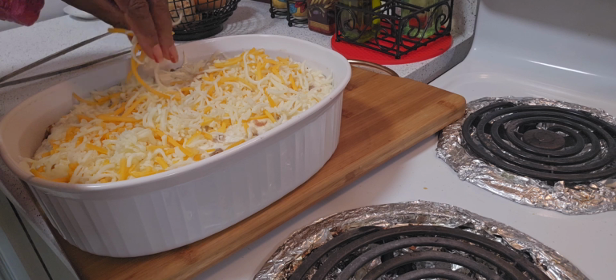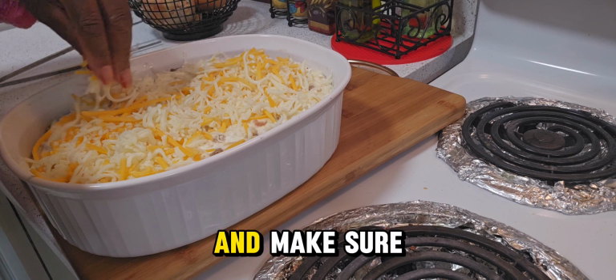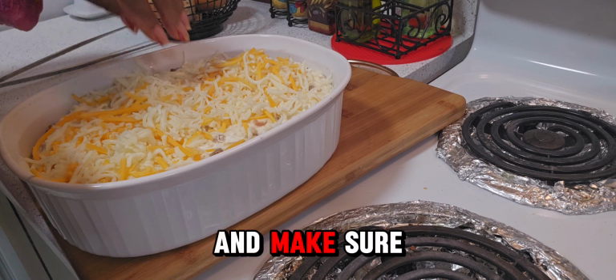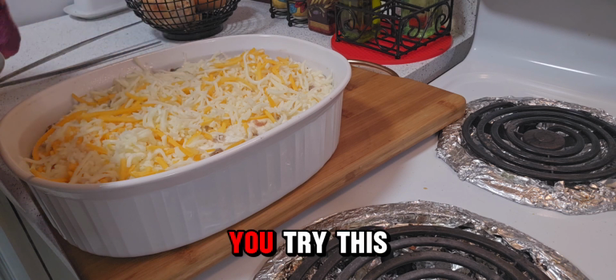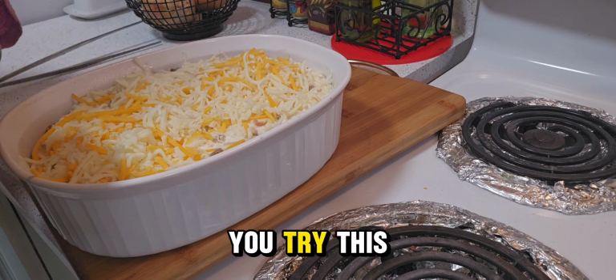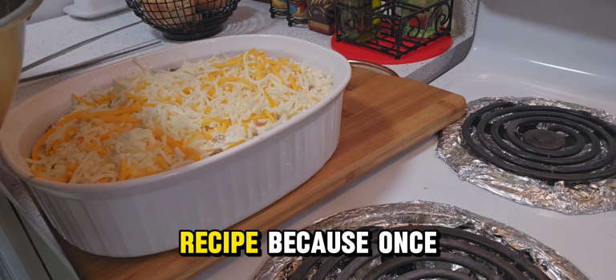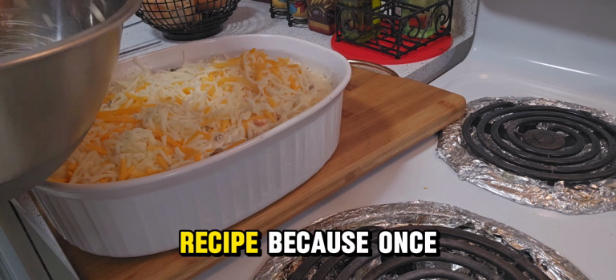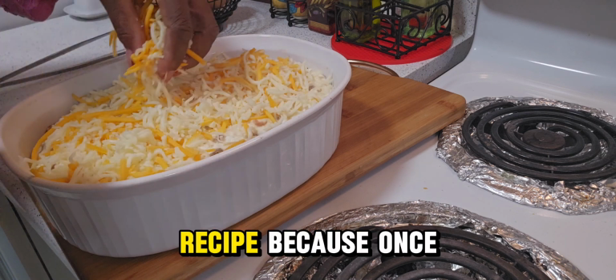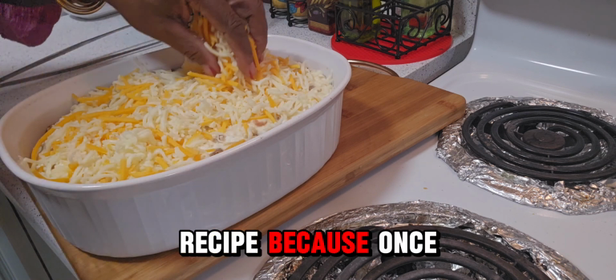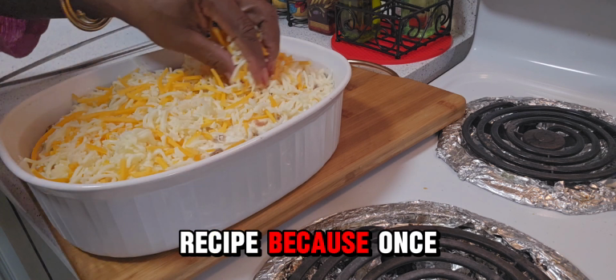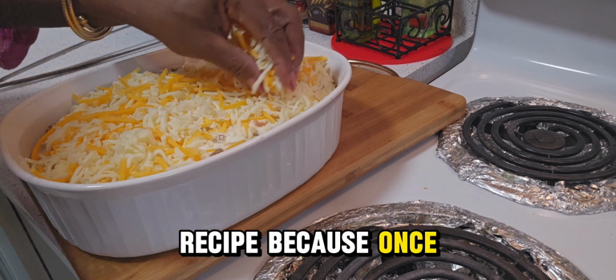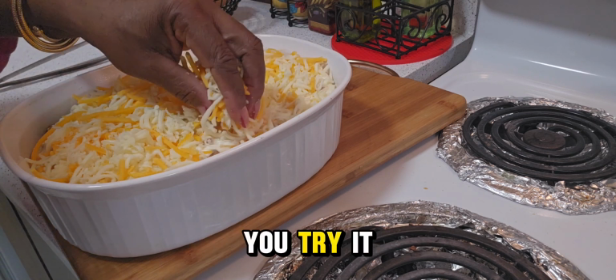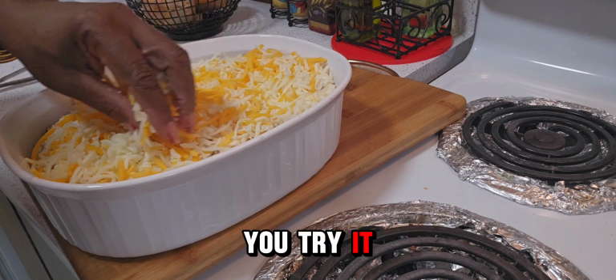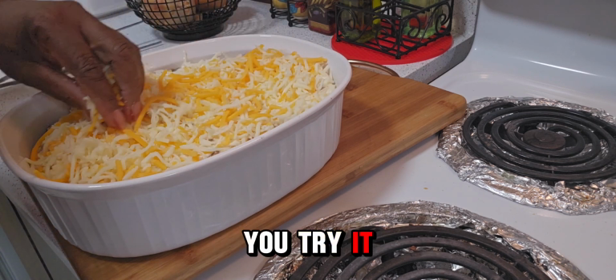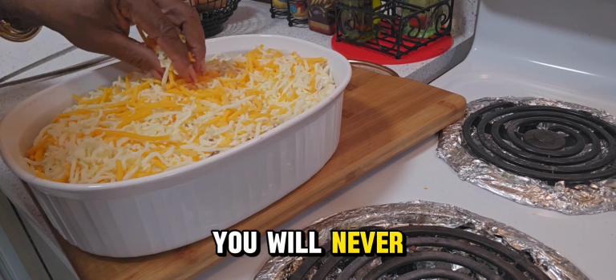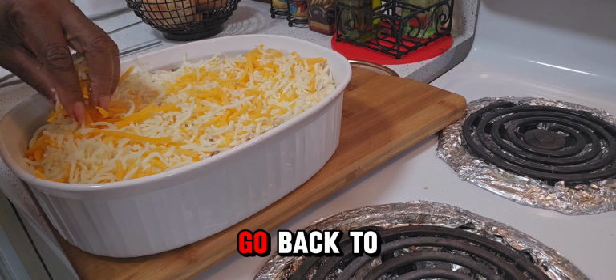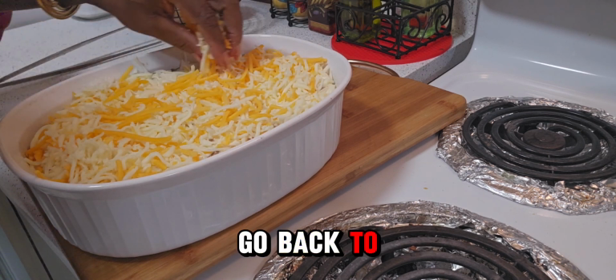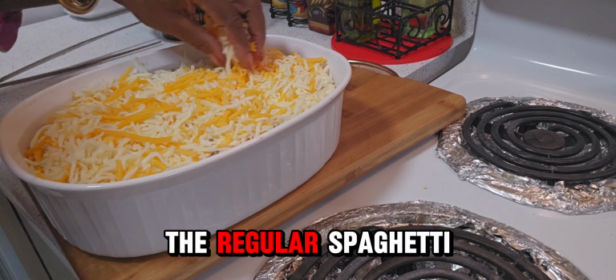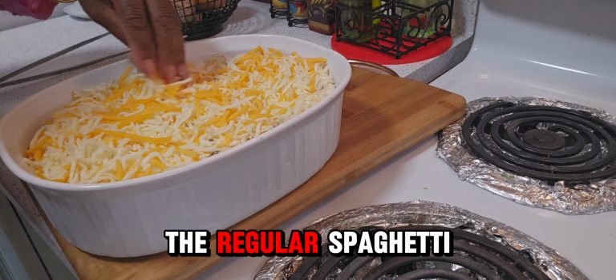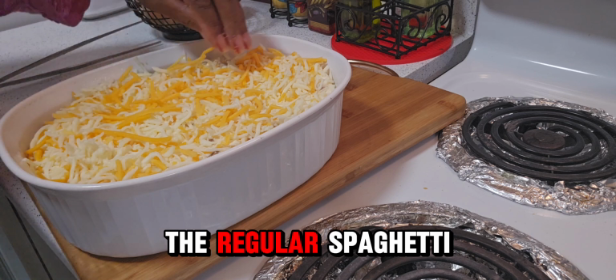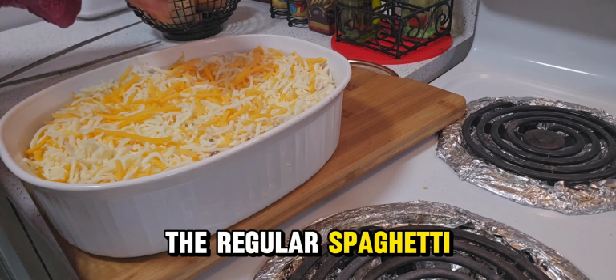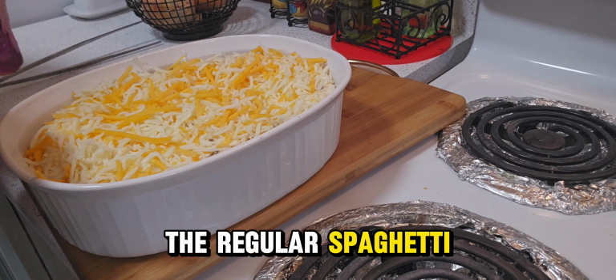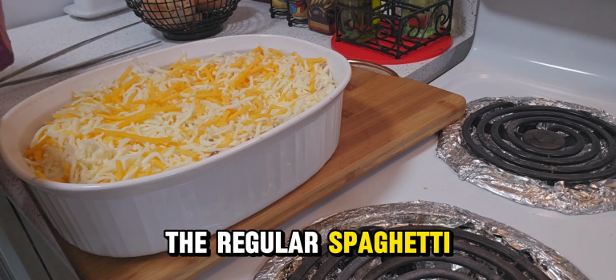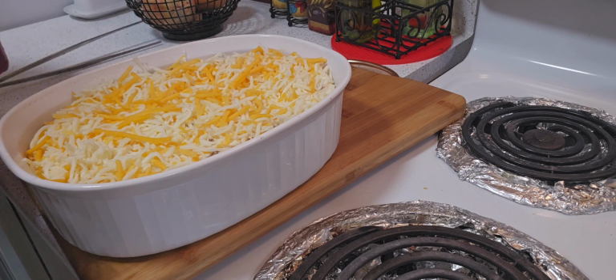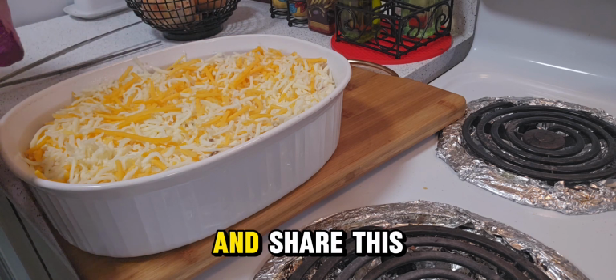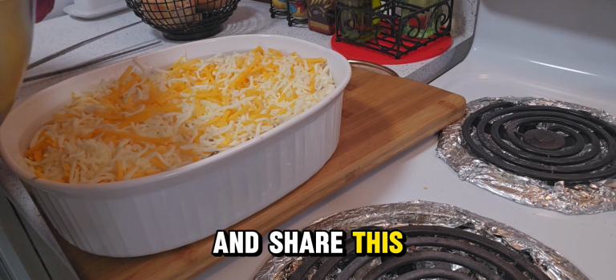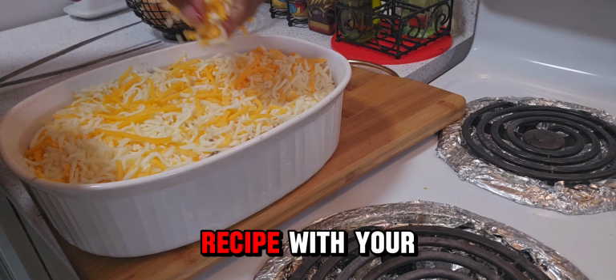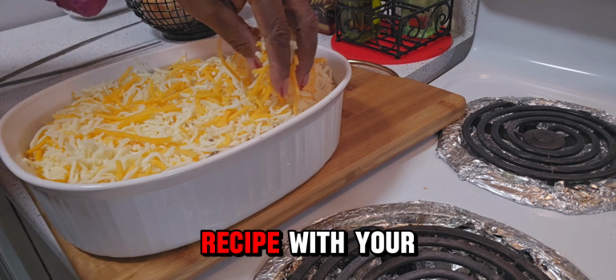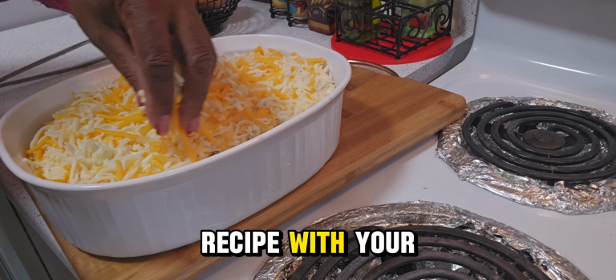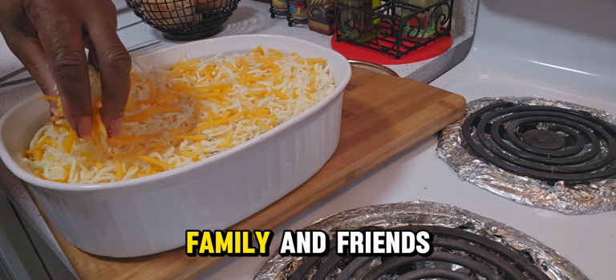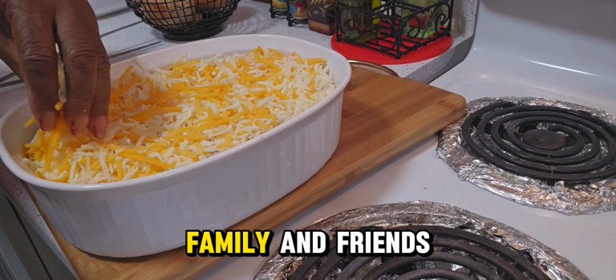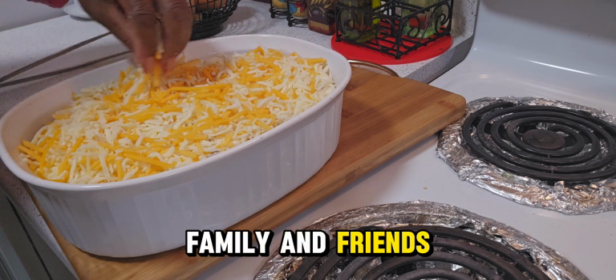Make sure you try this recipe, because once you try it you will never go back to the regular spaghetti. And share this recipe with your family and friends.